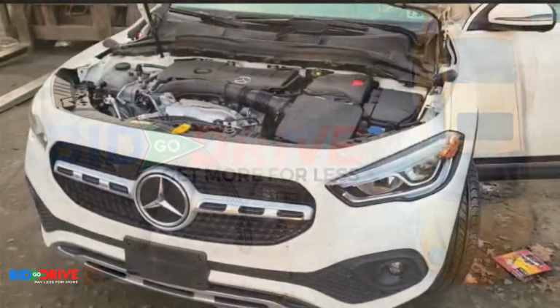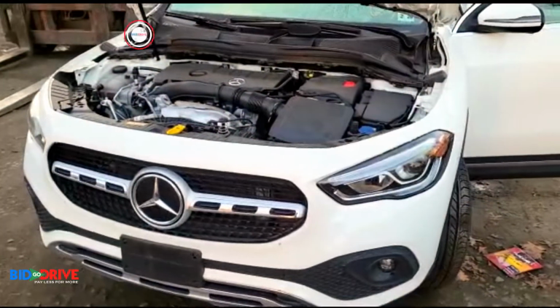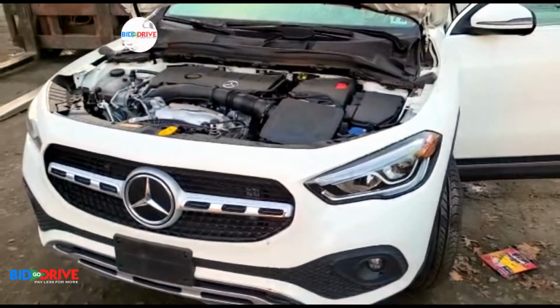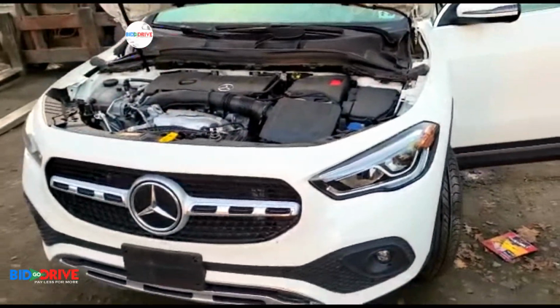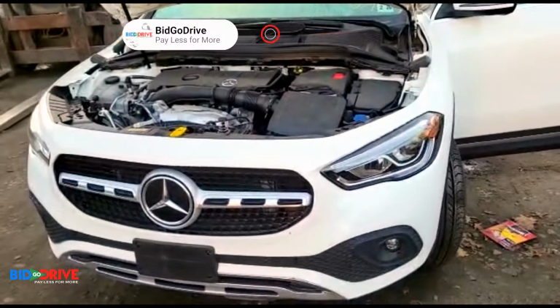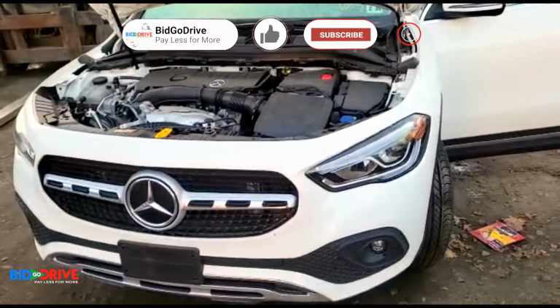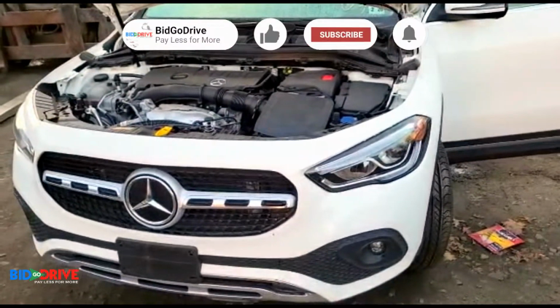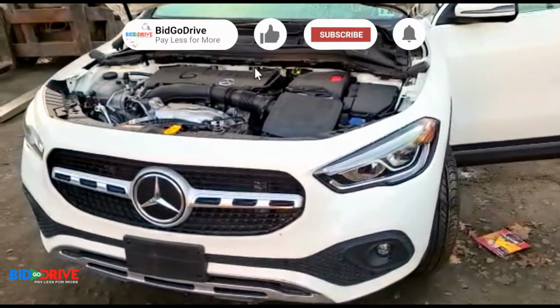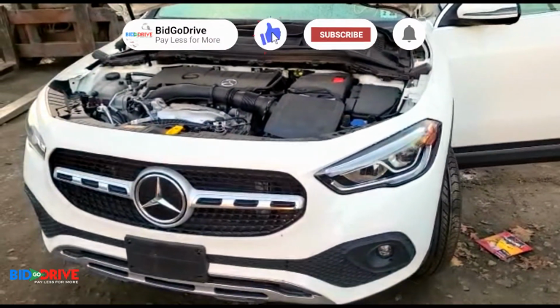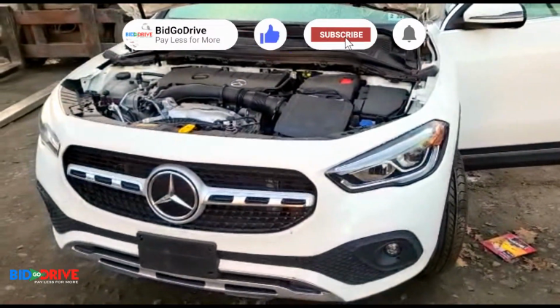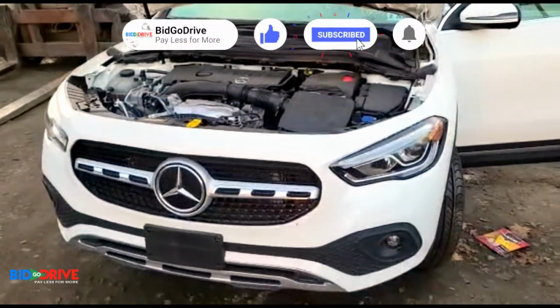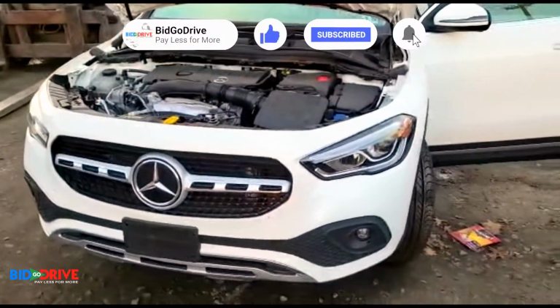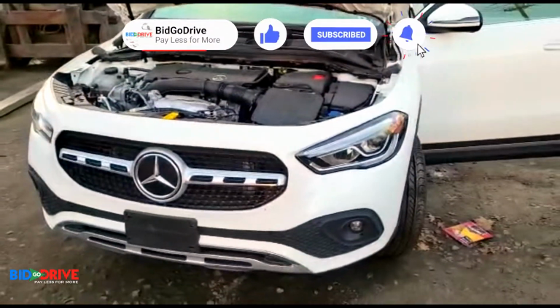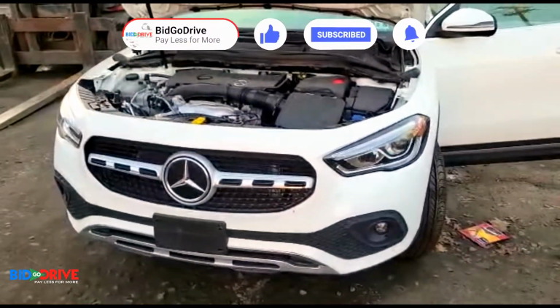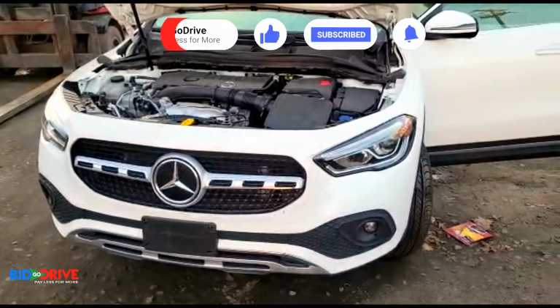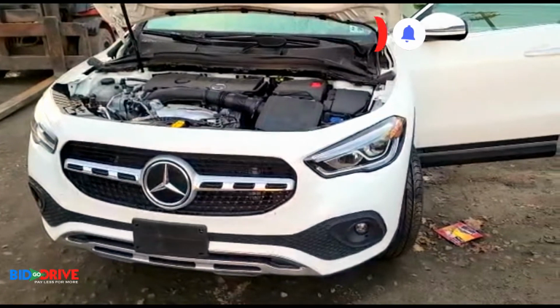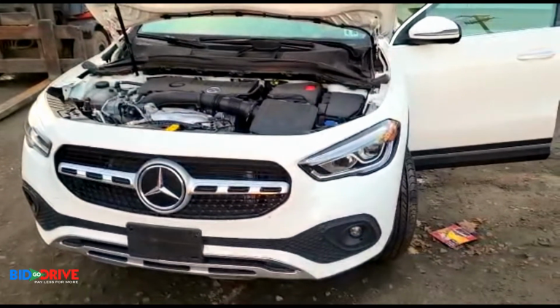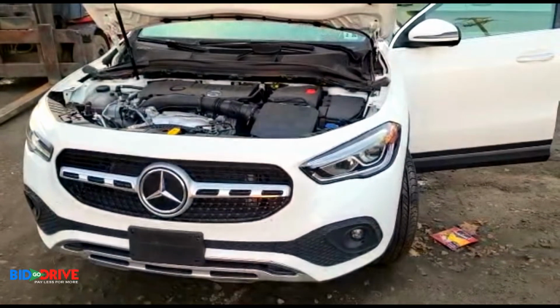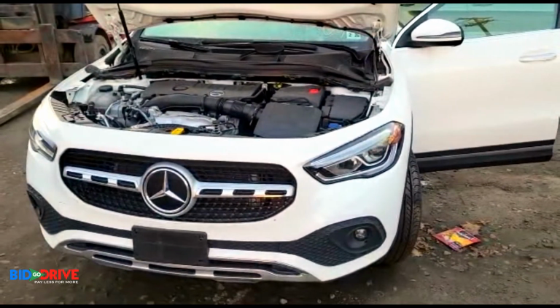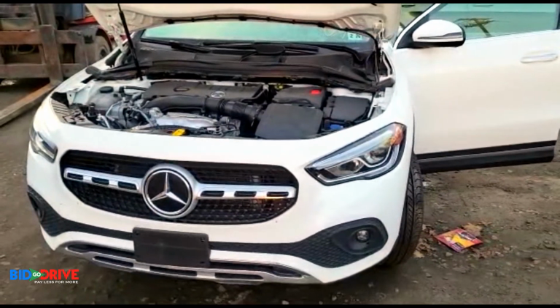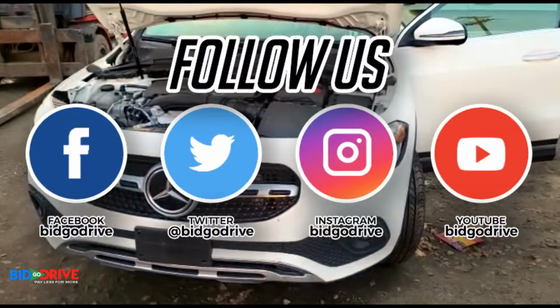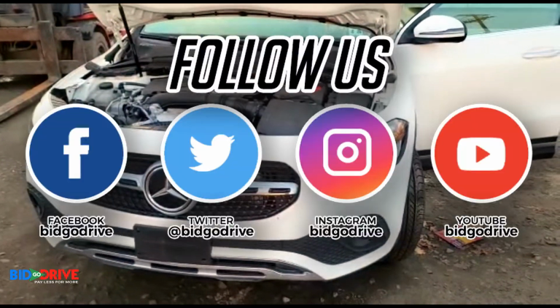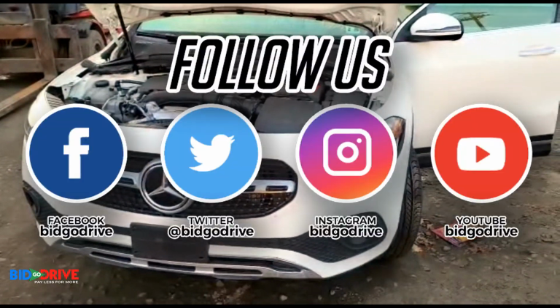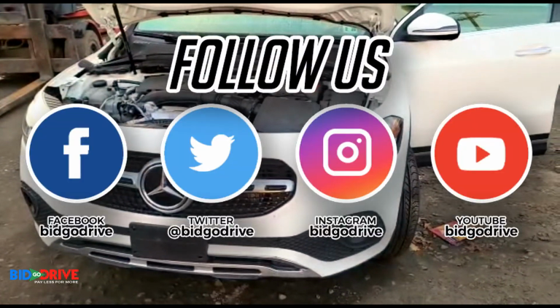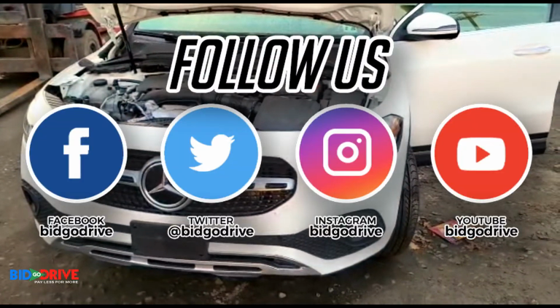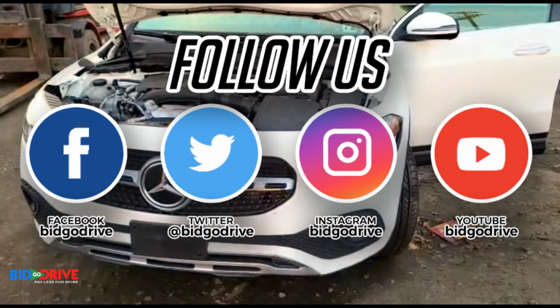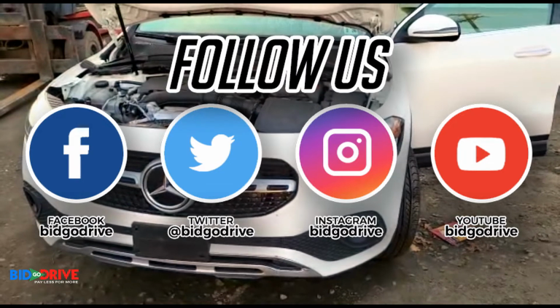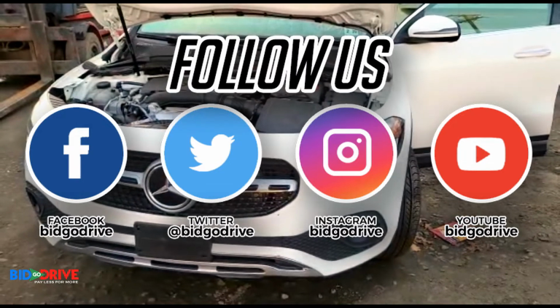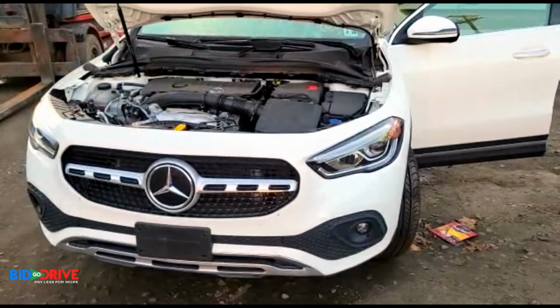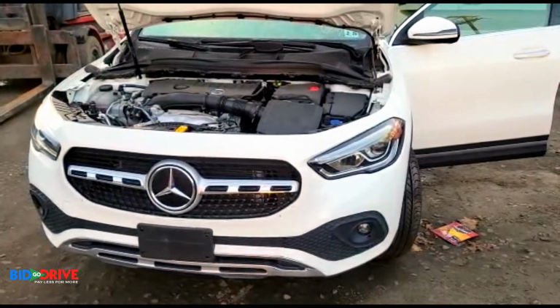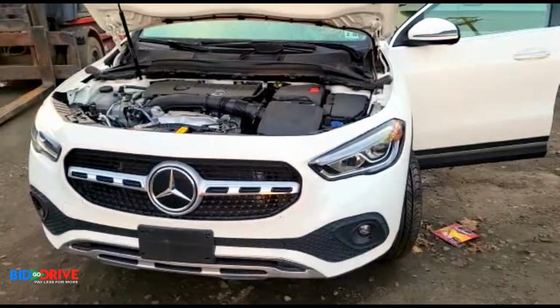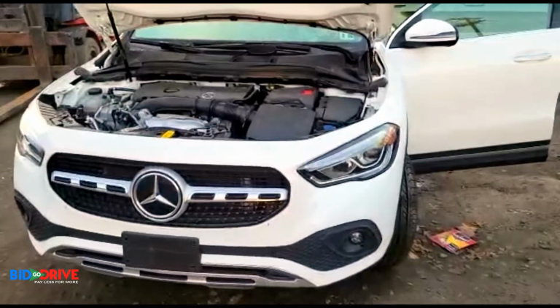If you like the content on our YouTube channel, please subscribe, hit the like button, turn on the notifications, and we will post daily videos of new incoming inventory — all makes, all models, foreign and domestic. We are the premier salvage and repairable car dealership of the Northeast.